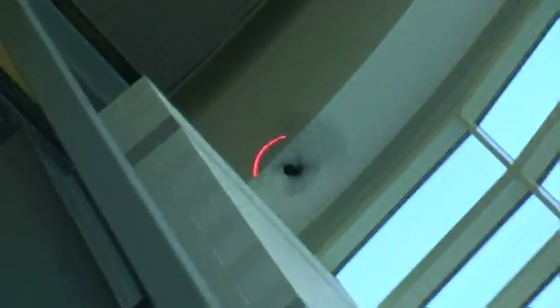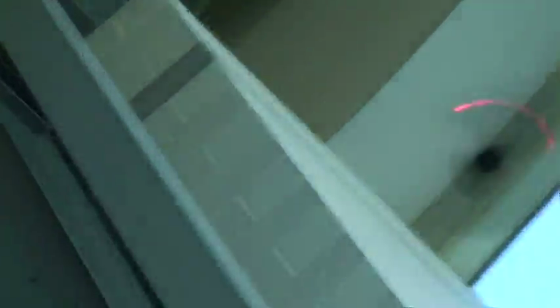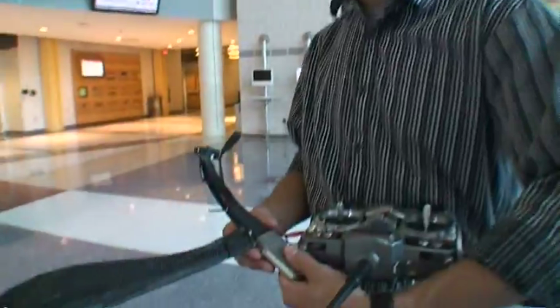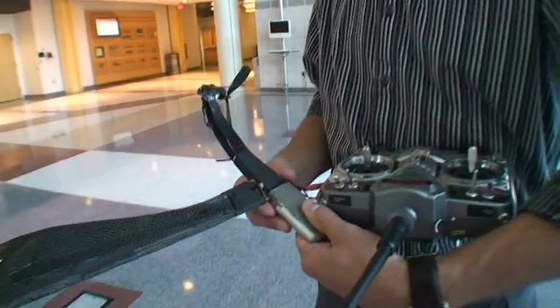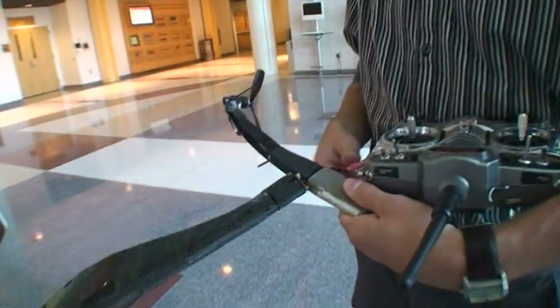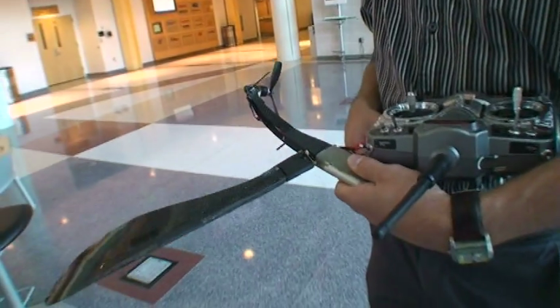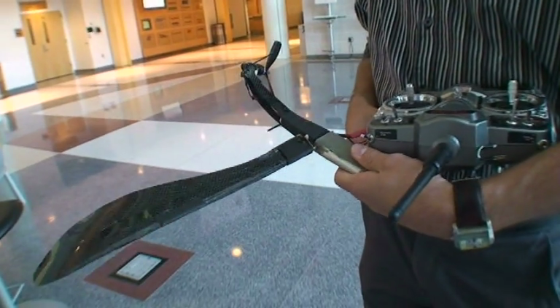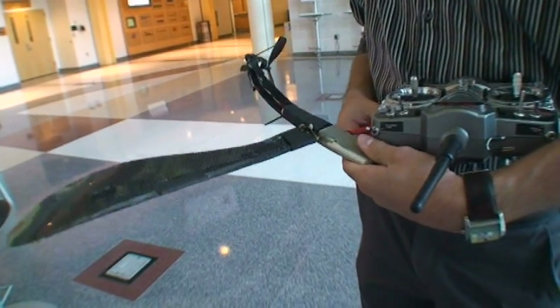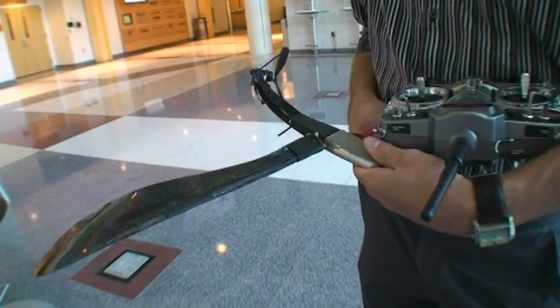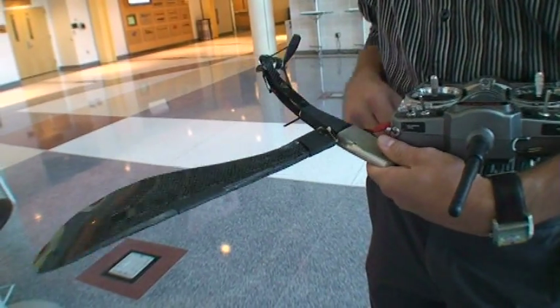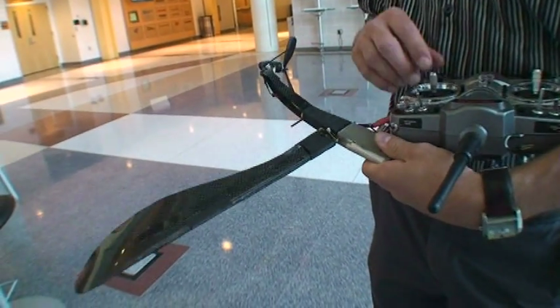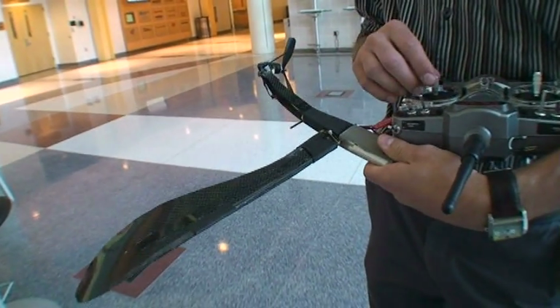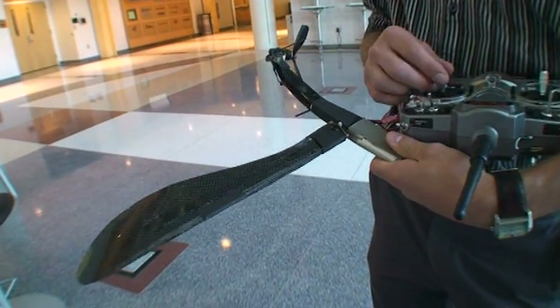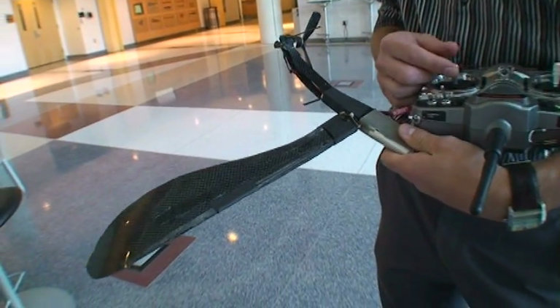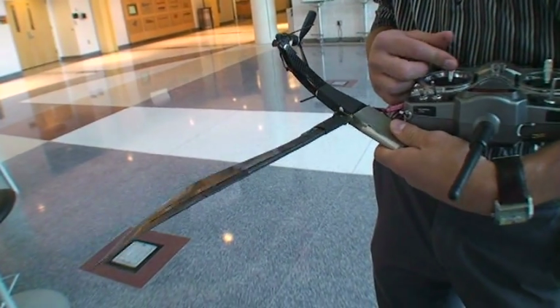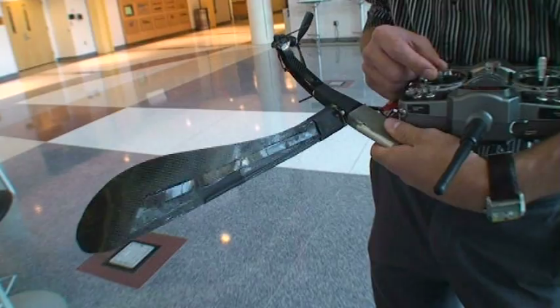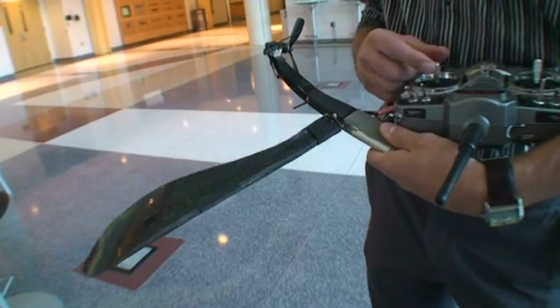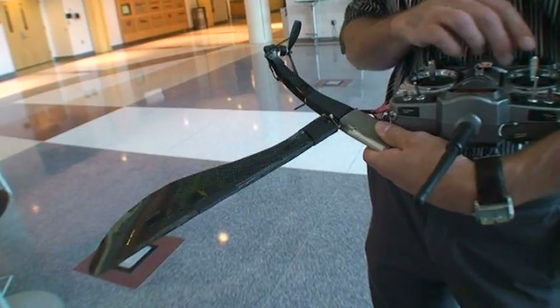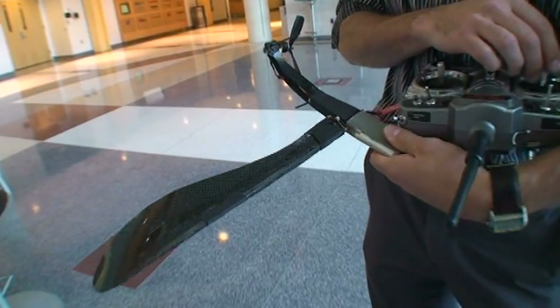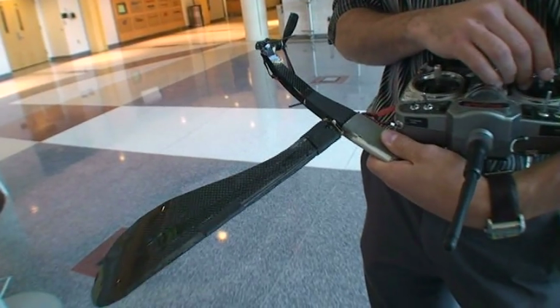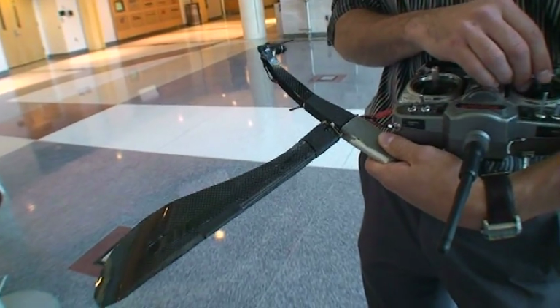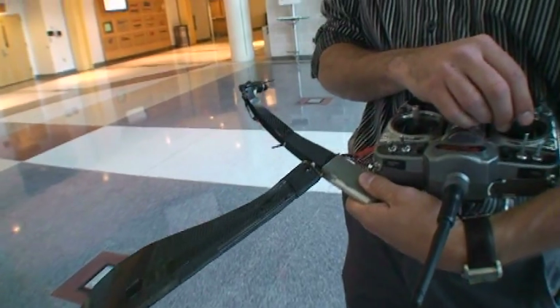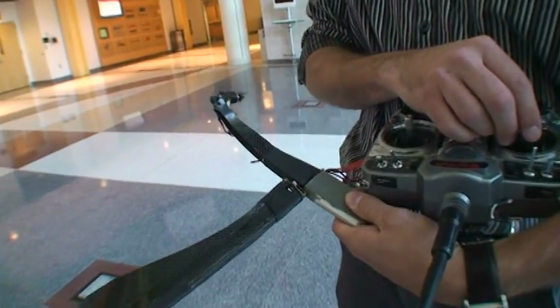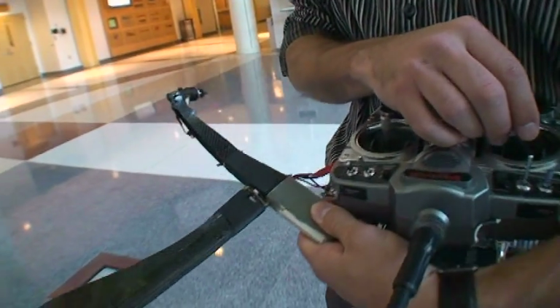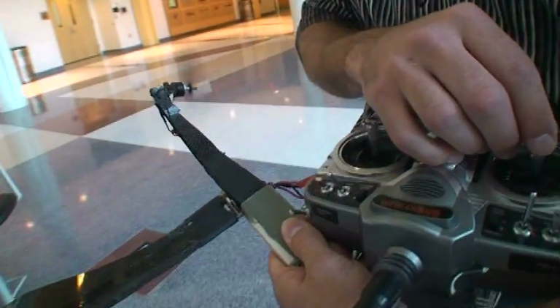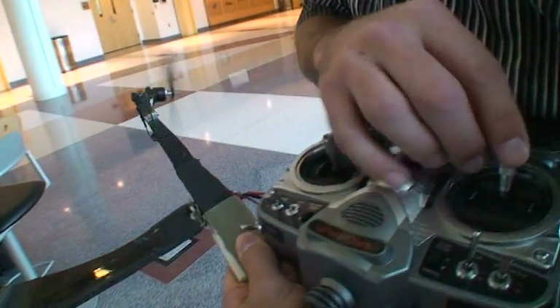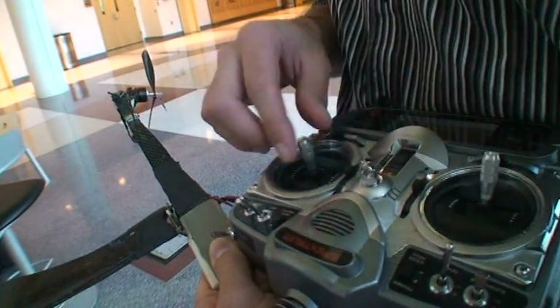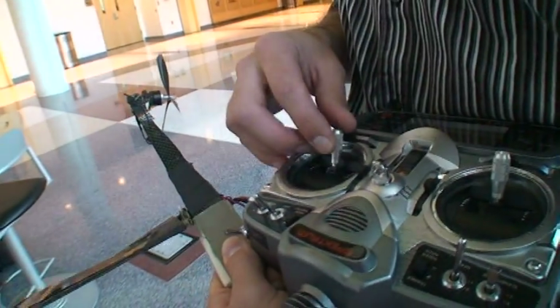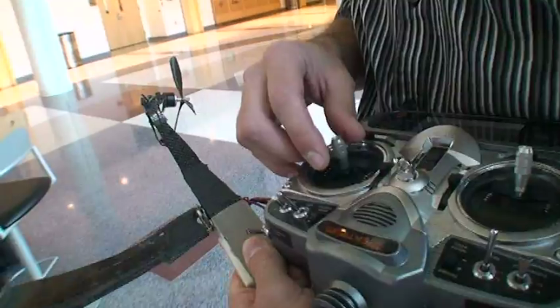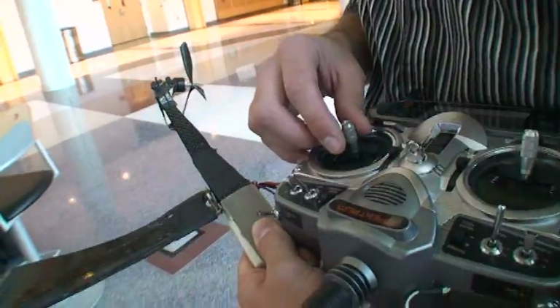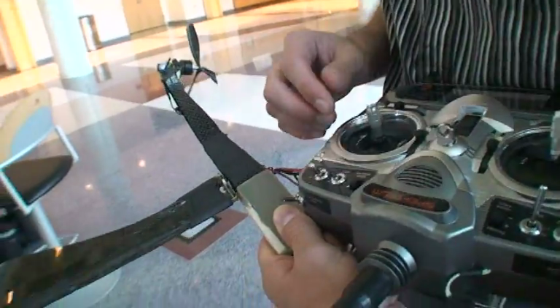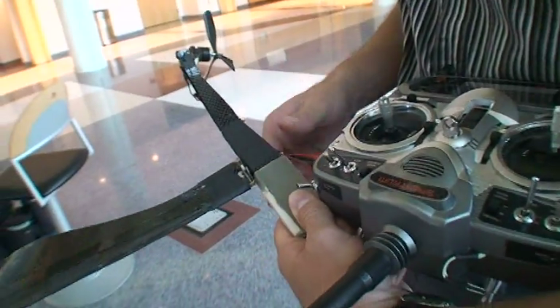This is a robotic samara modeled after a maple seed. We're able to control the wing pitch and the throttle, thus control the height and the direction.